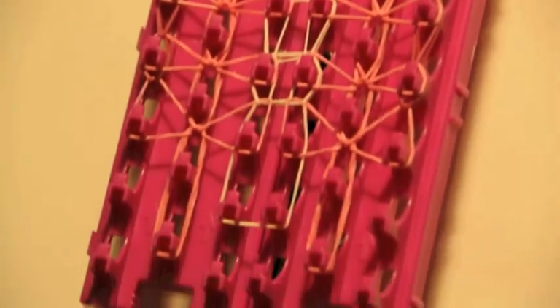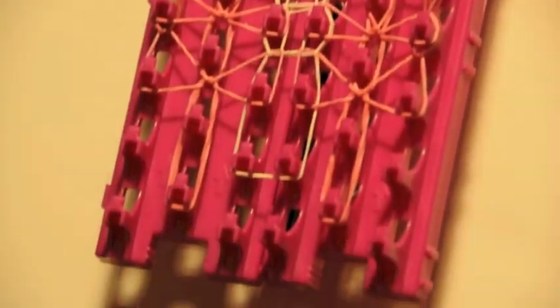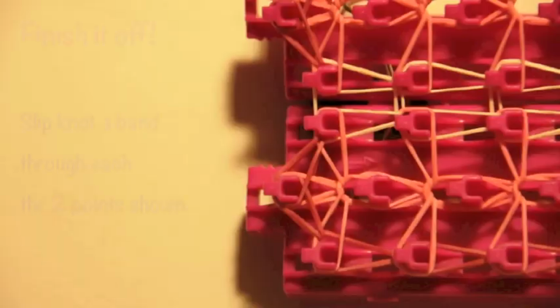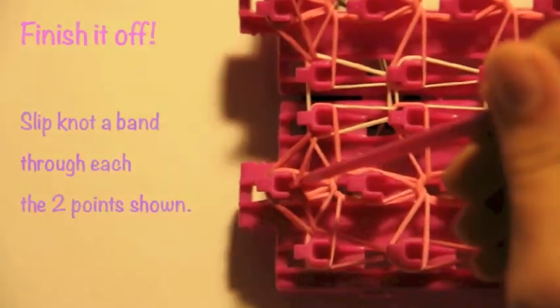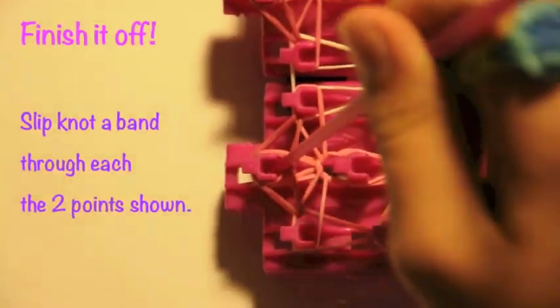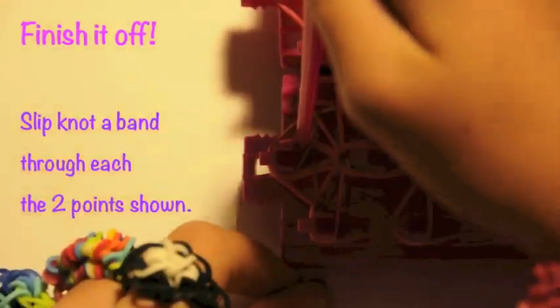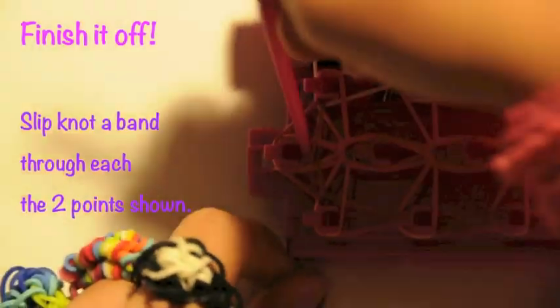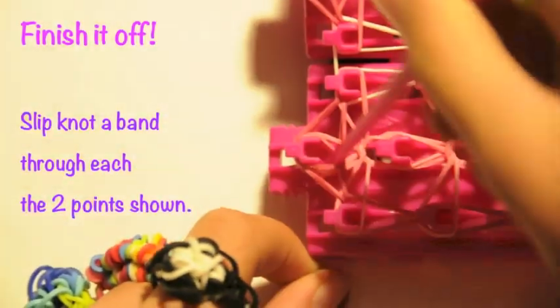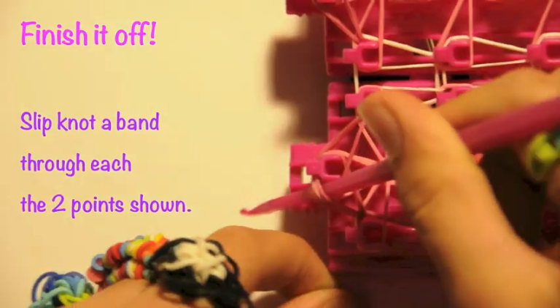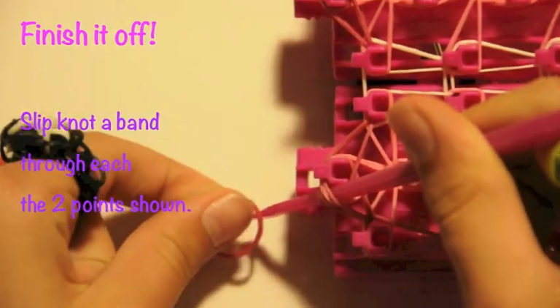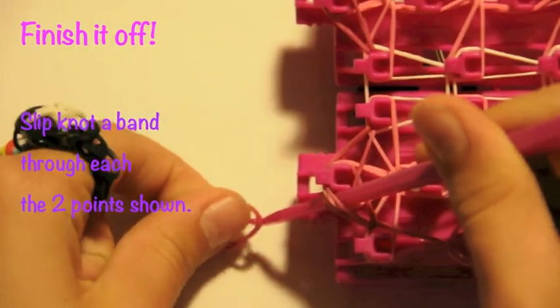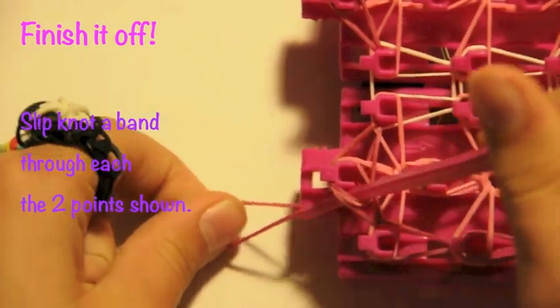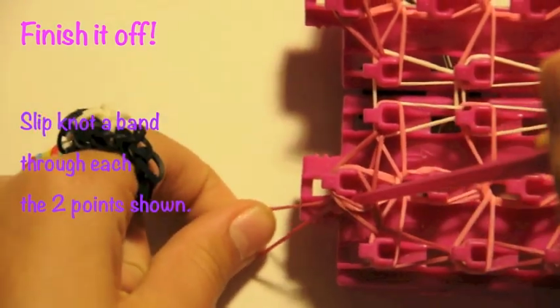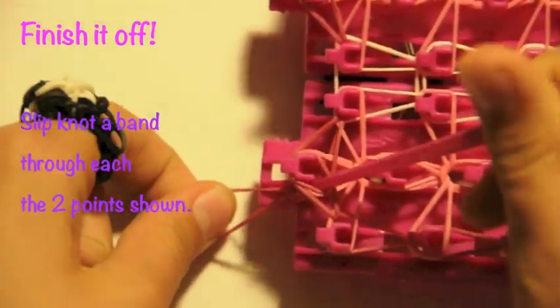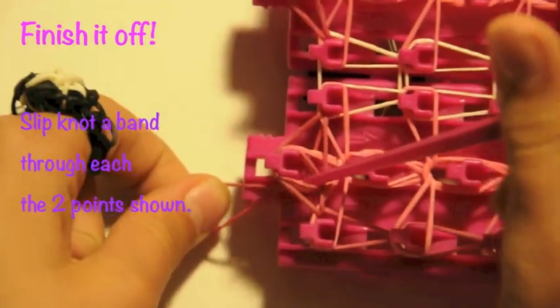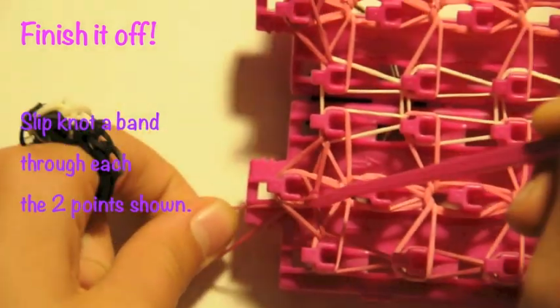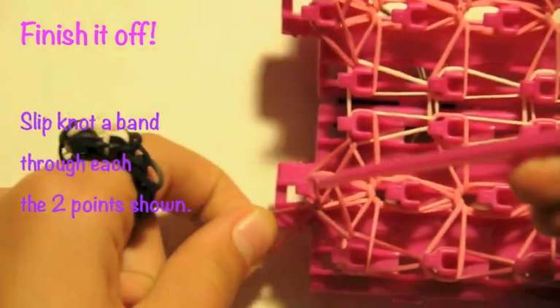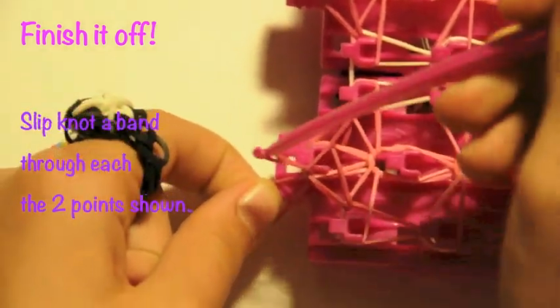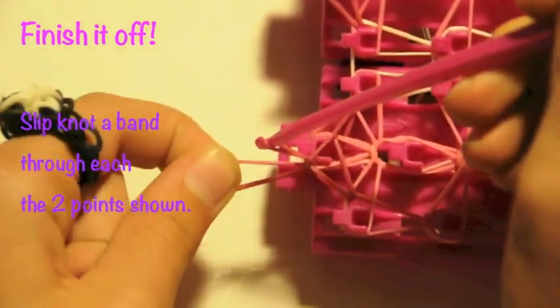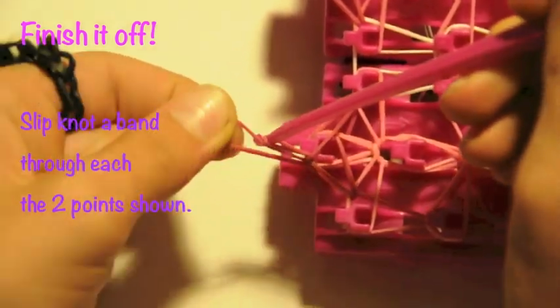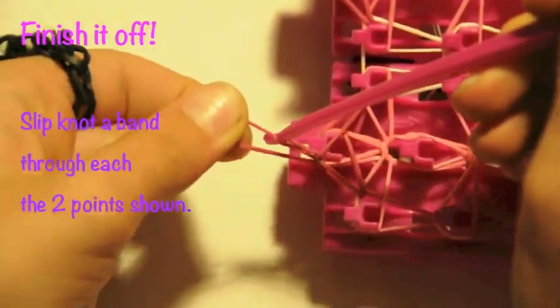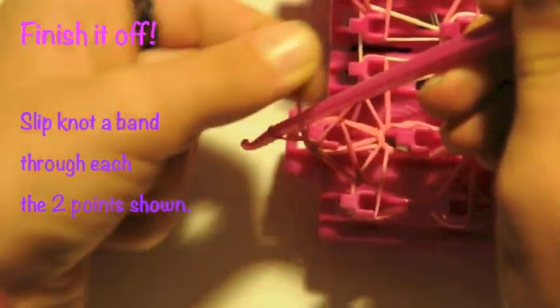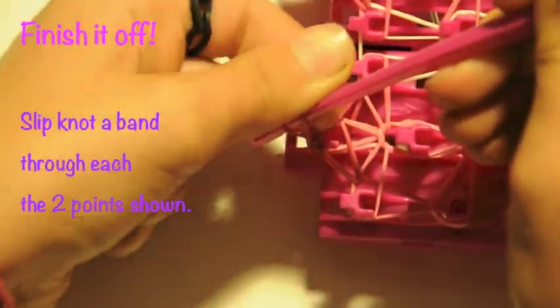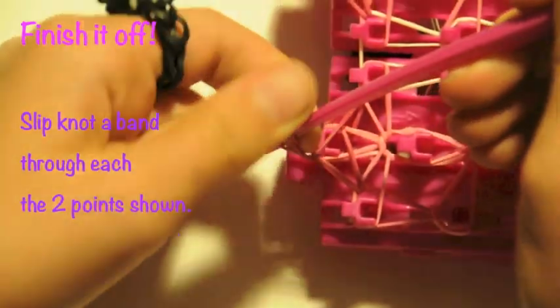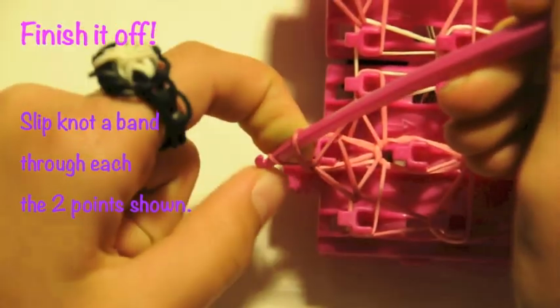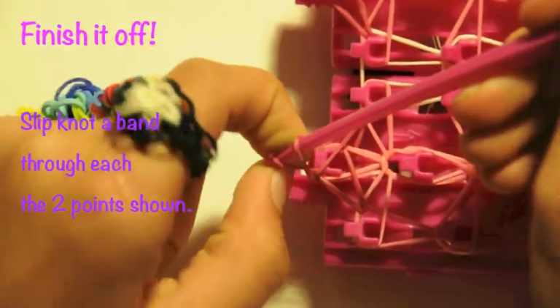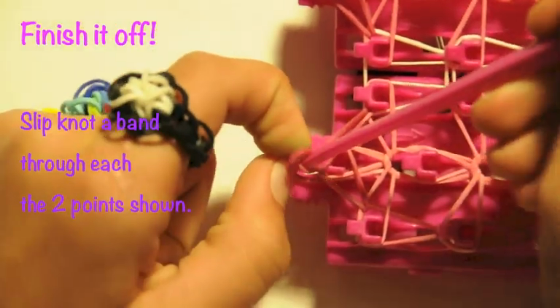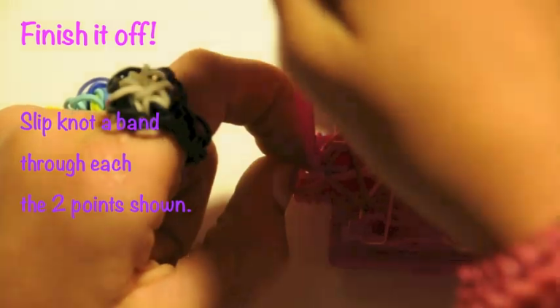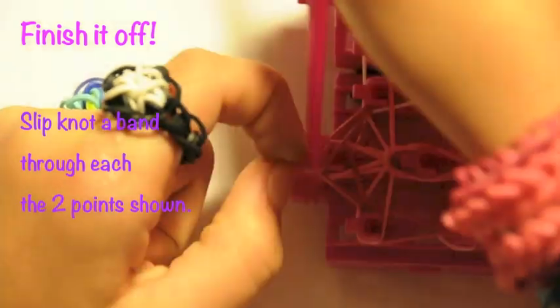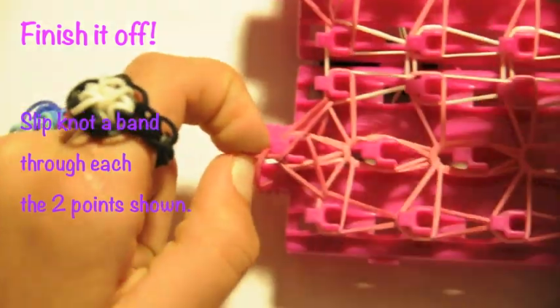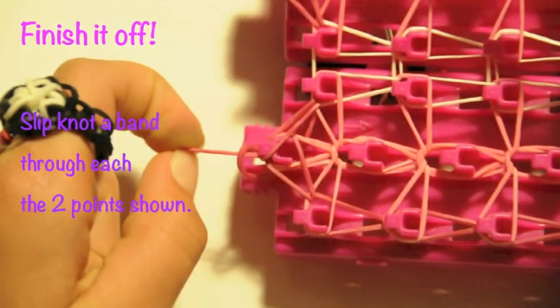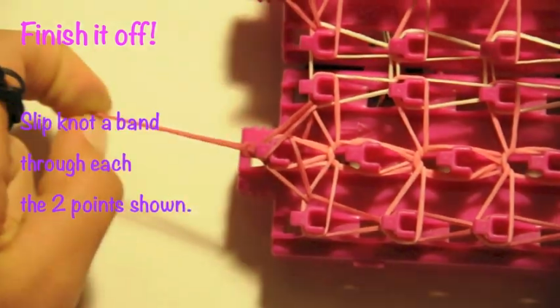This is what your Crazy Loom will look like when you're done picking the loom. Congratulations! Now you're ready to finish it off with a slip knot through the two points shown on the end of the loom.